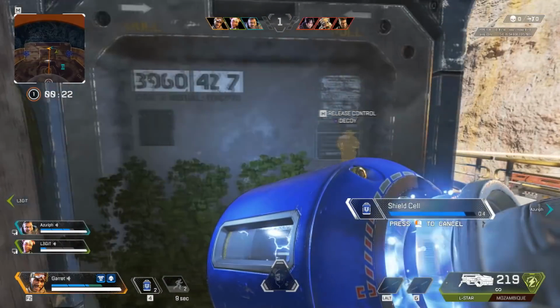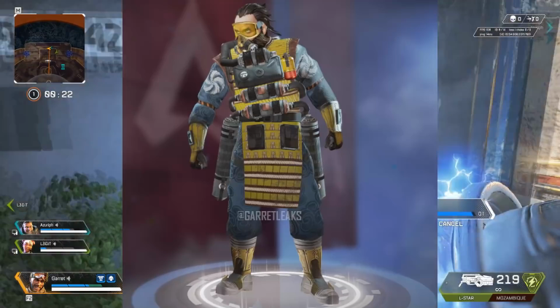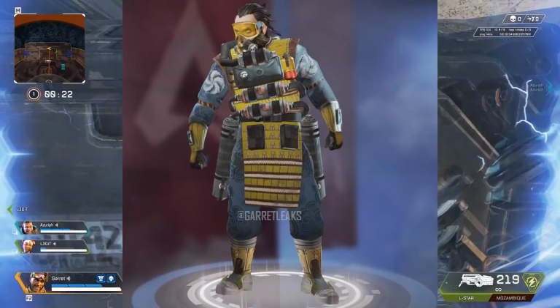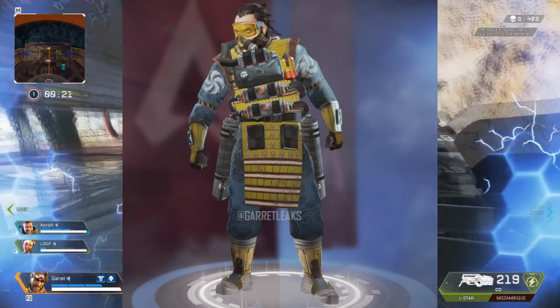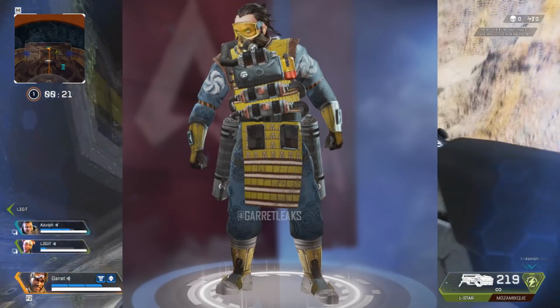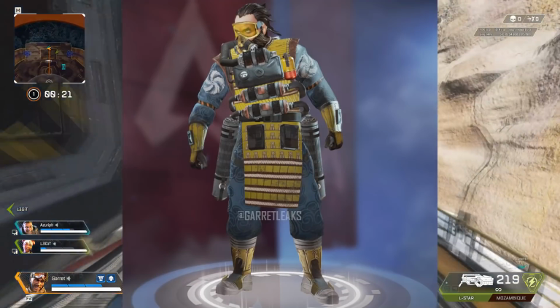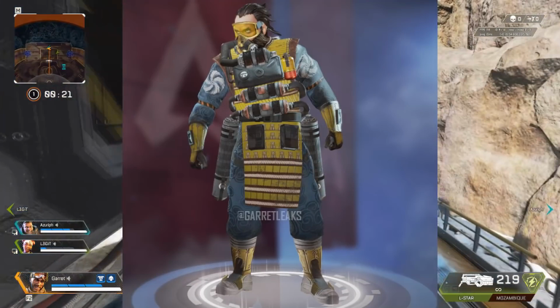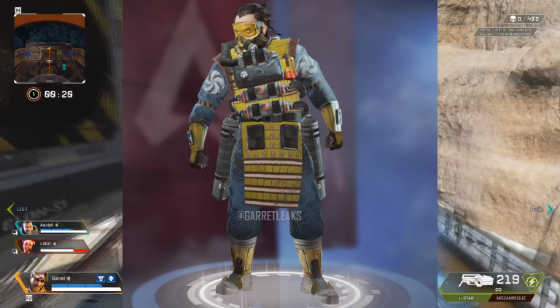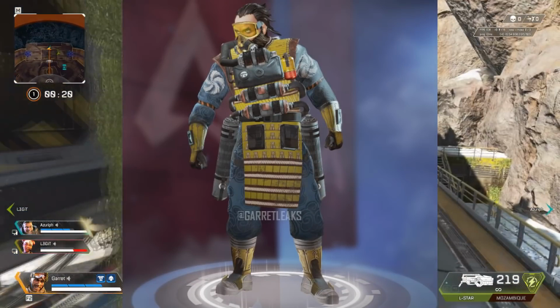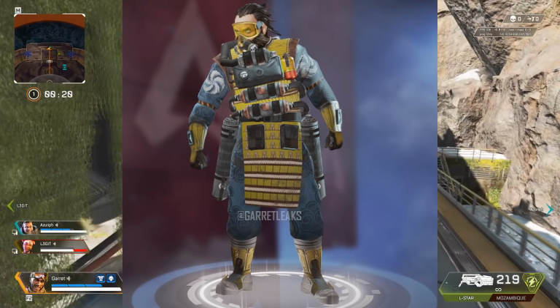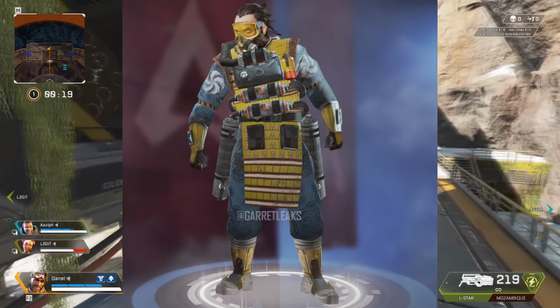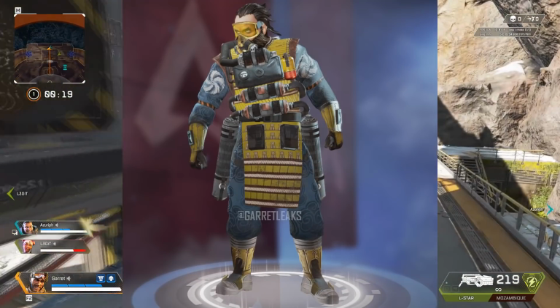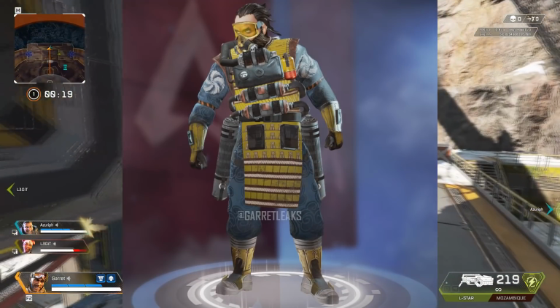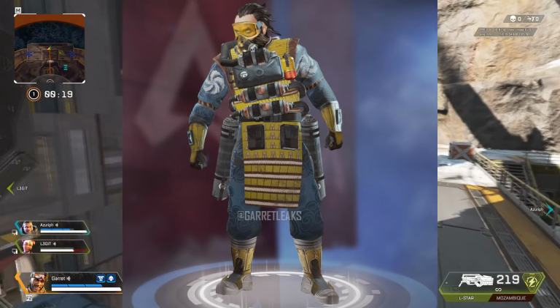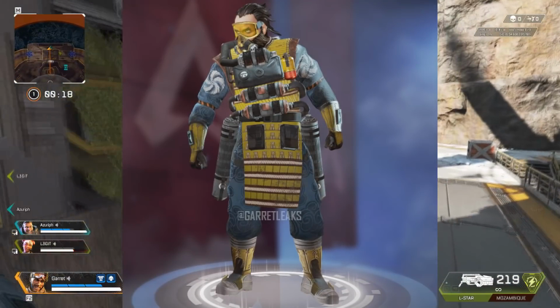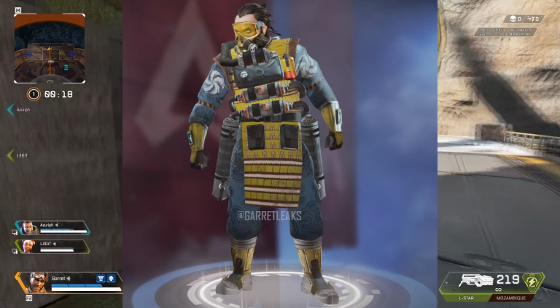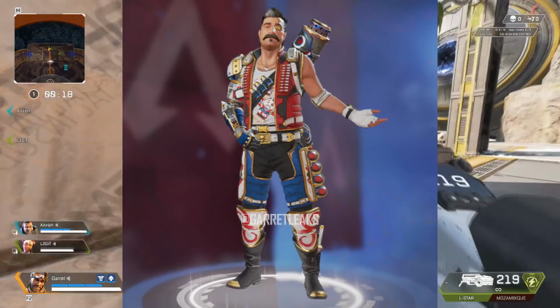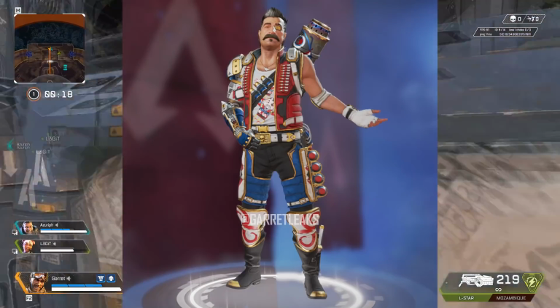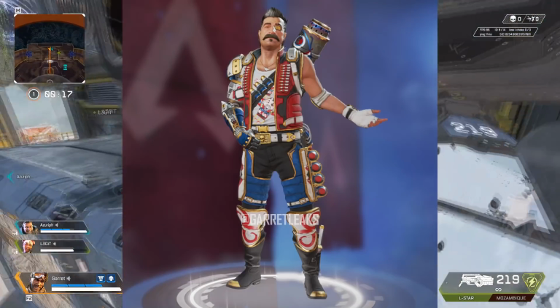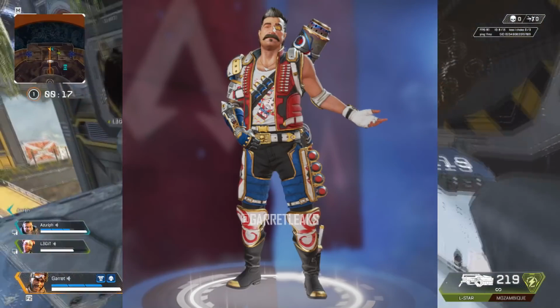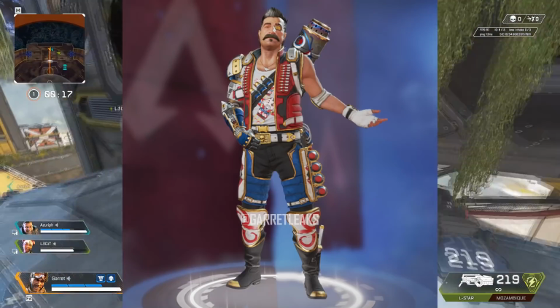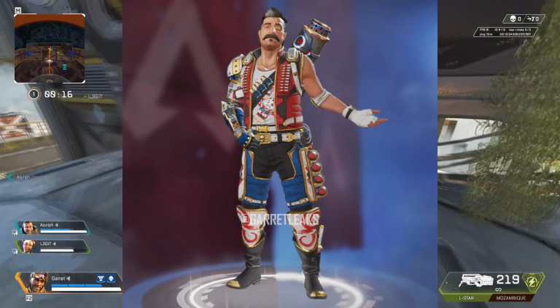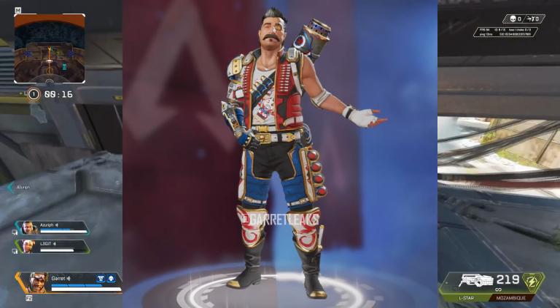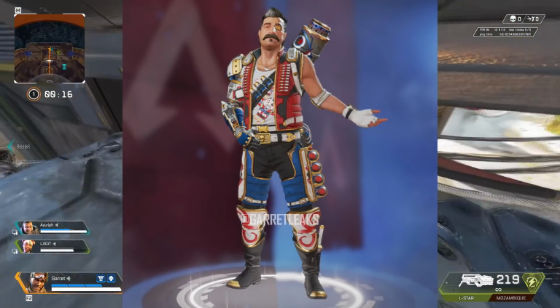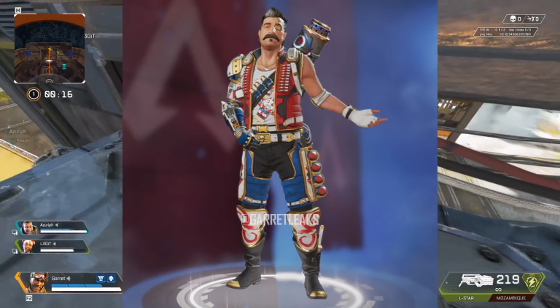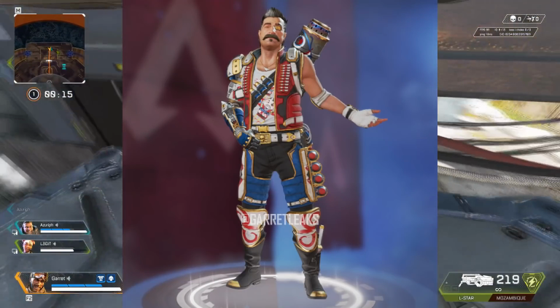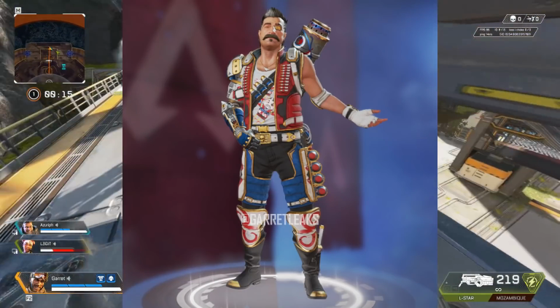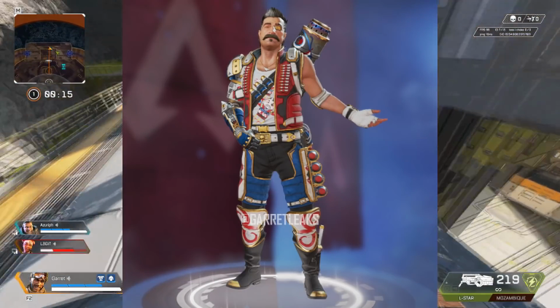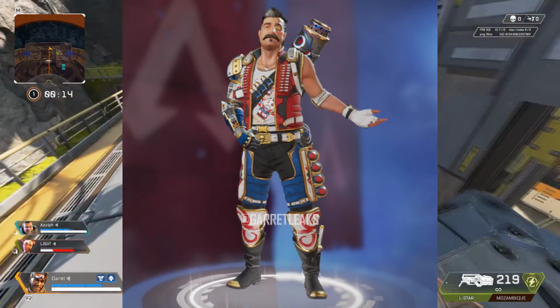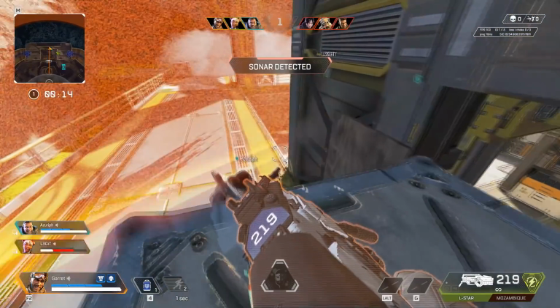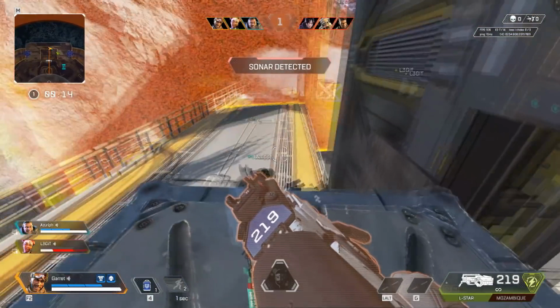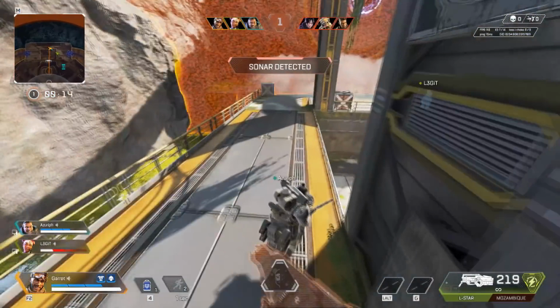Here is the Rare Caustic with a lab coat that looks like Samurai armor. And here is an Epic Fuse with clear Japanese influence. And here is an Epic Emlock, maybe in school time.